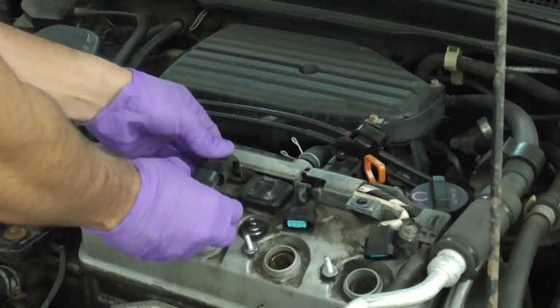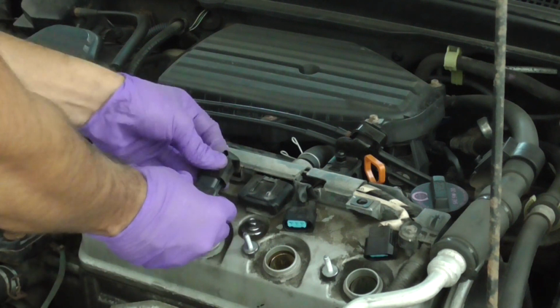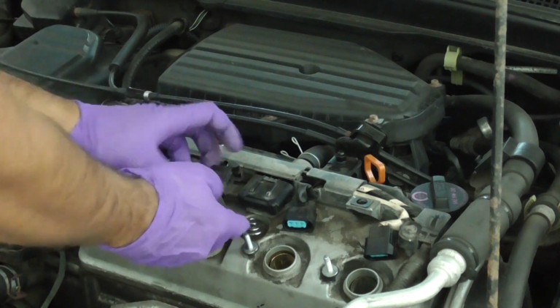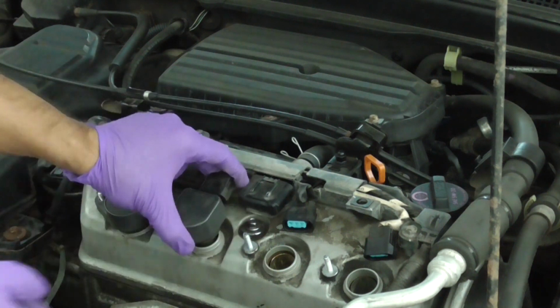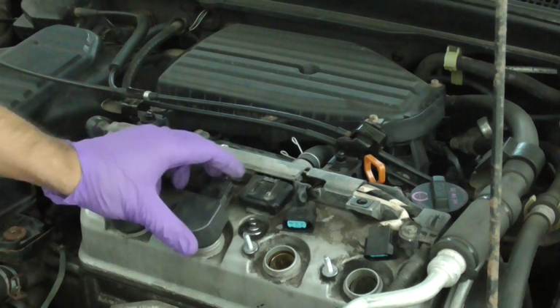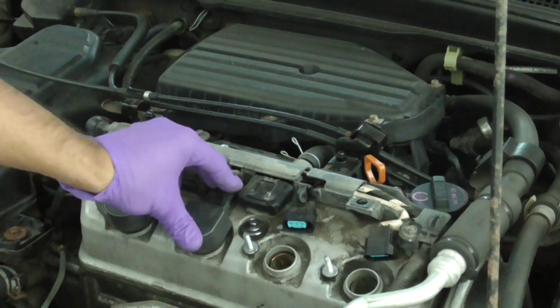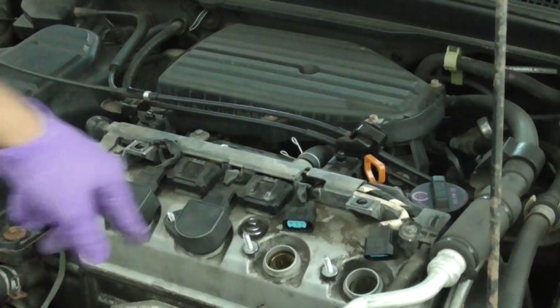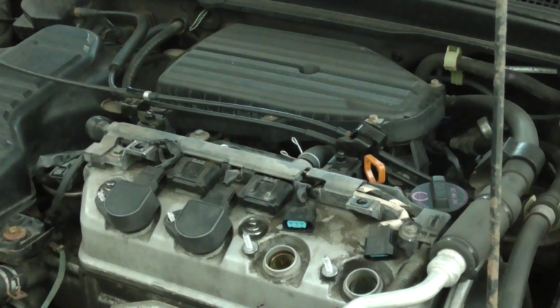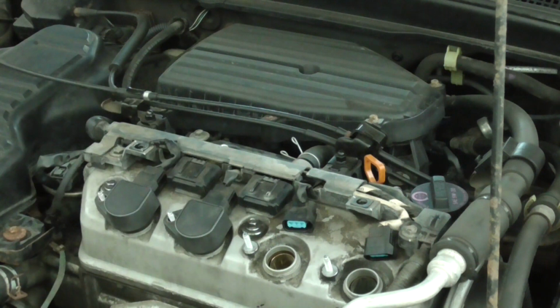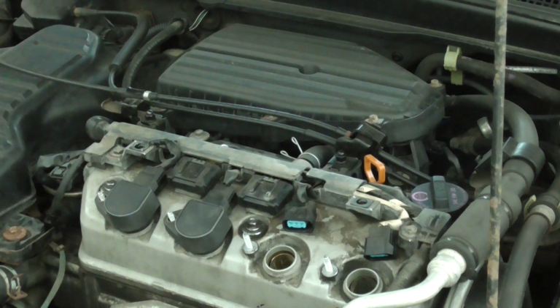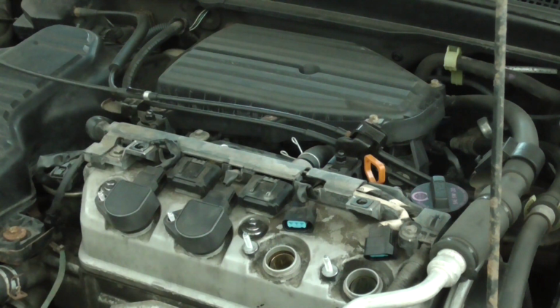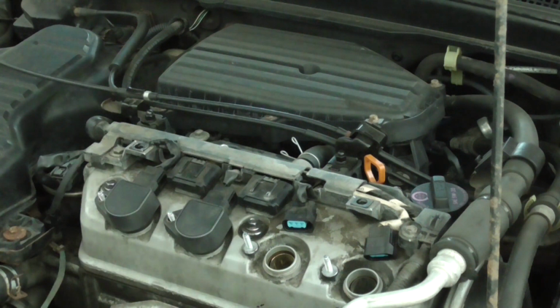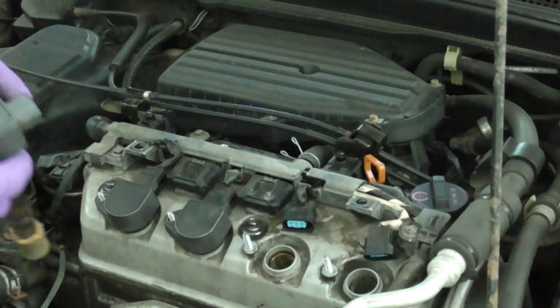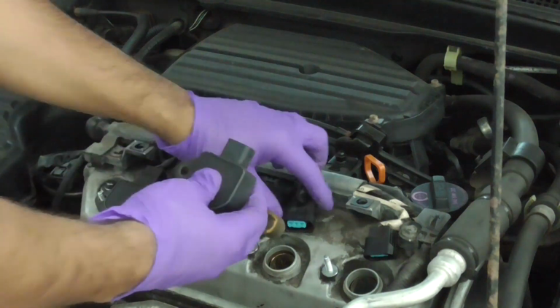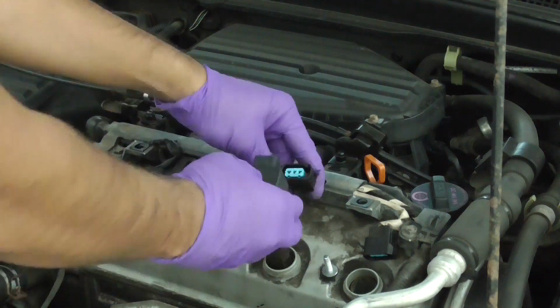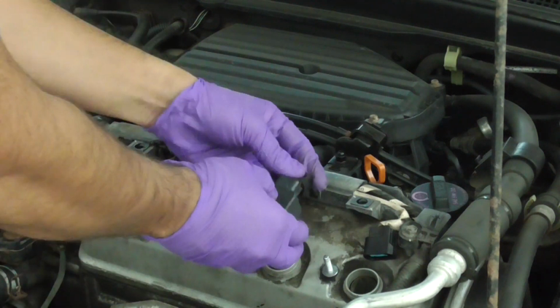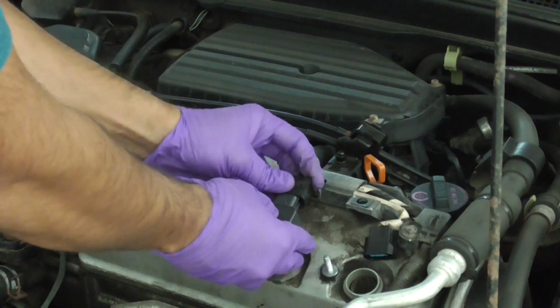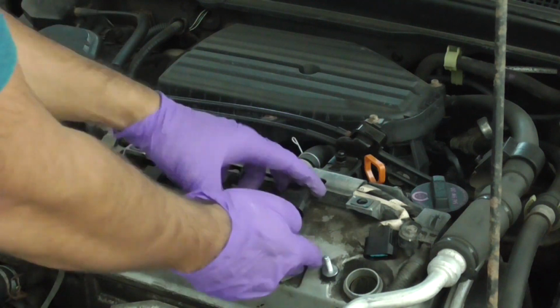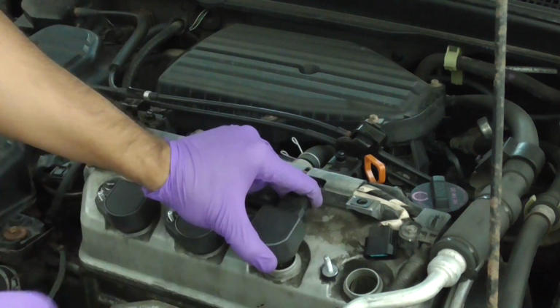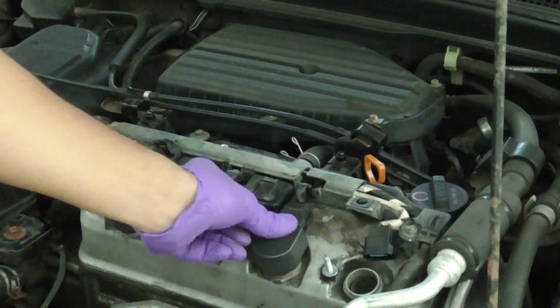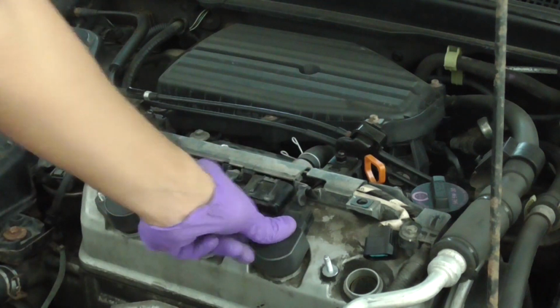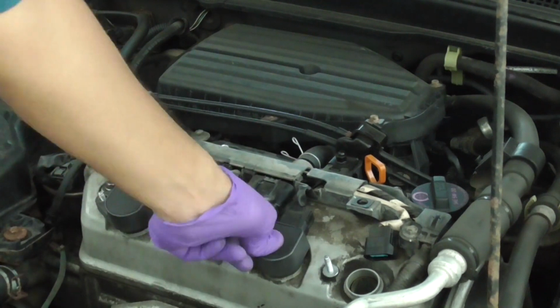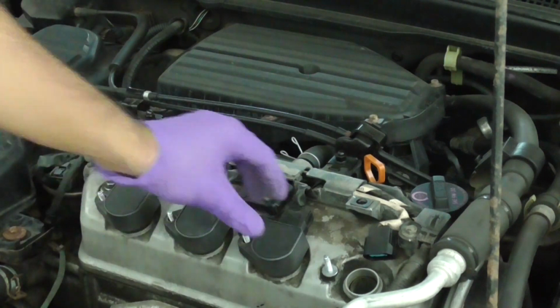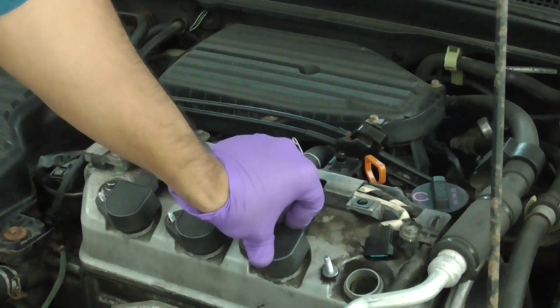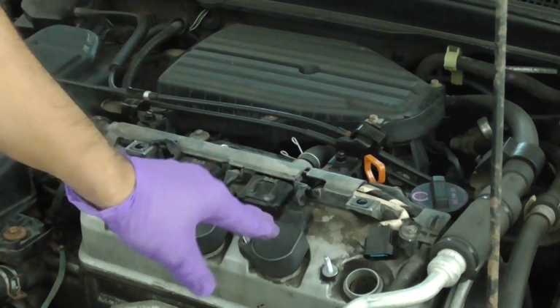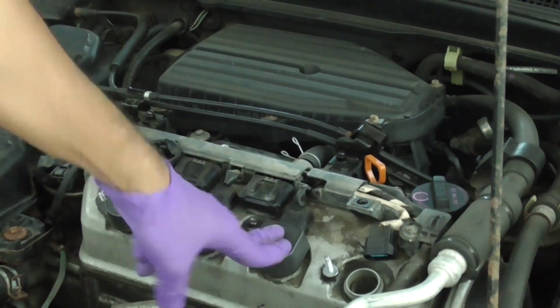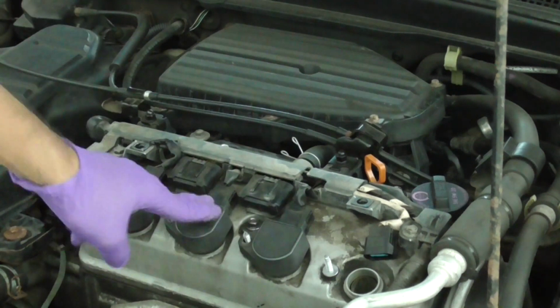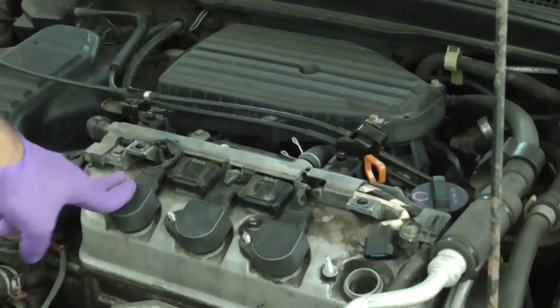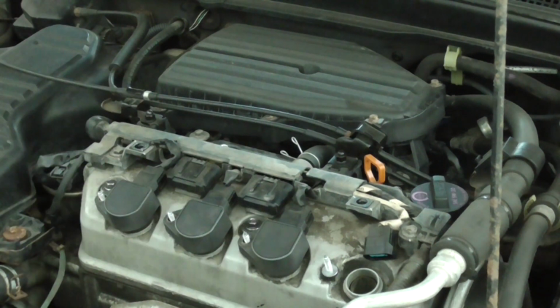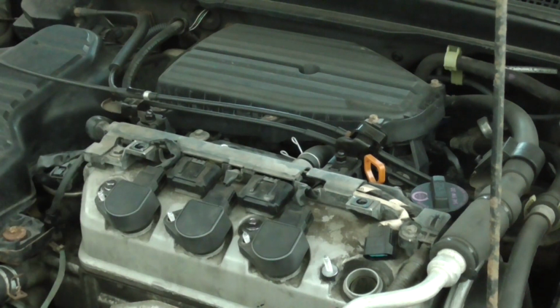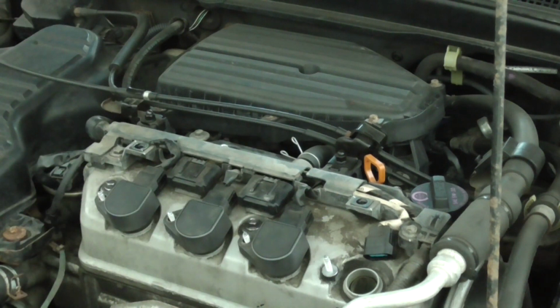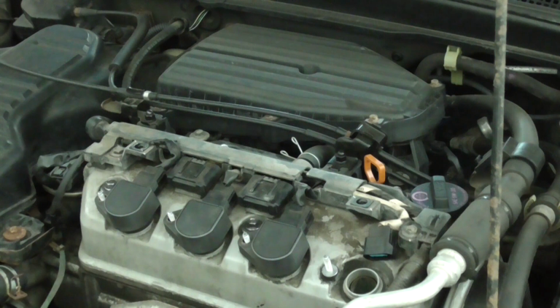Now I'm putting back all the coils the way I took them out. Just follow the steps in reverse.